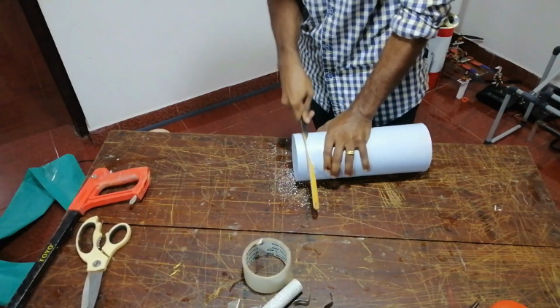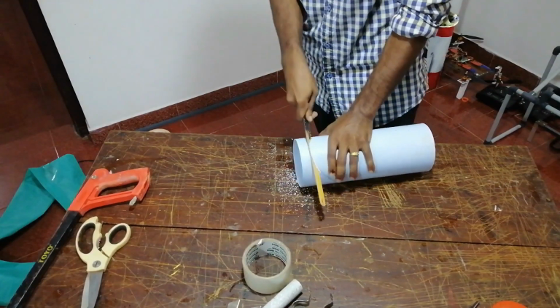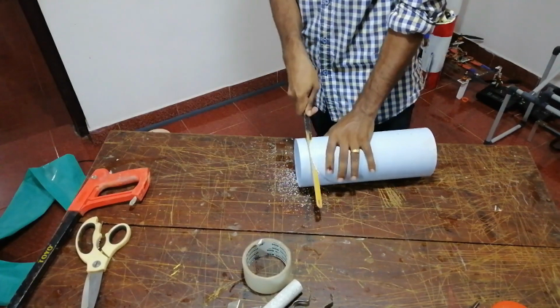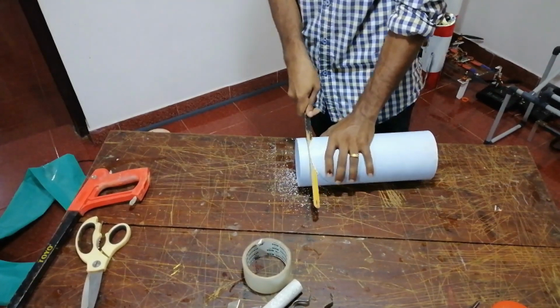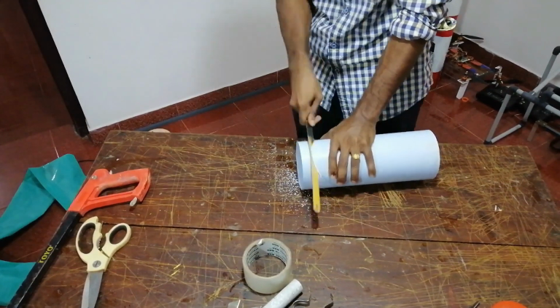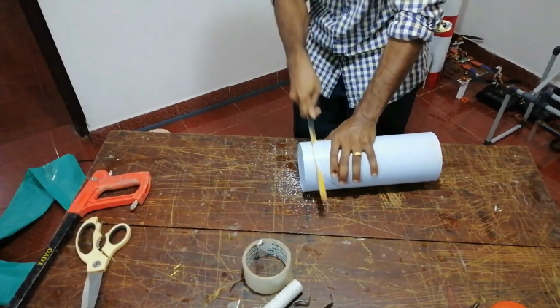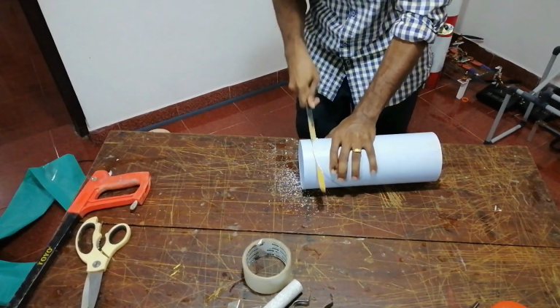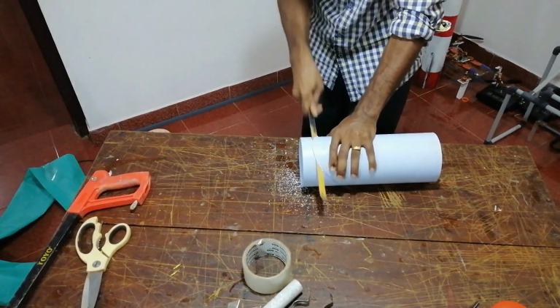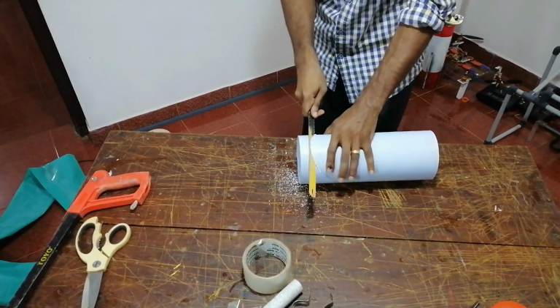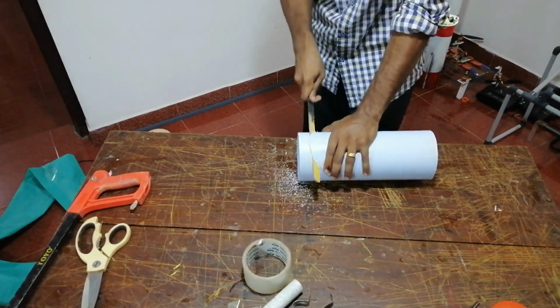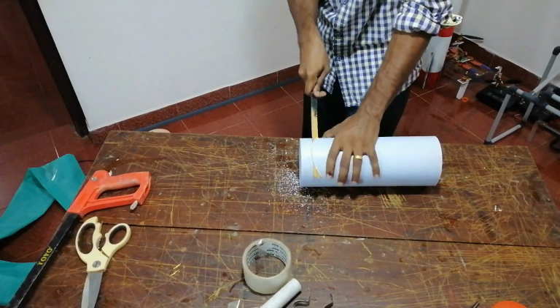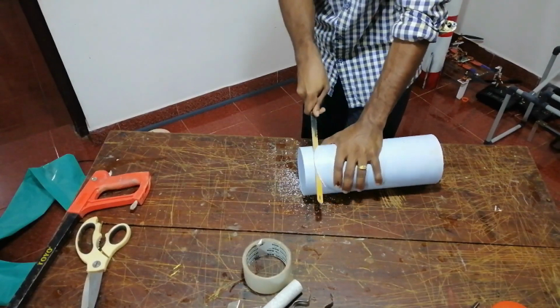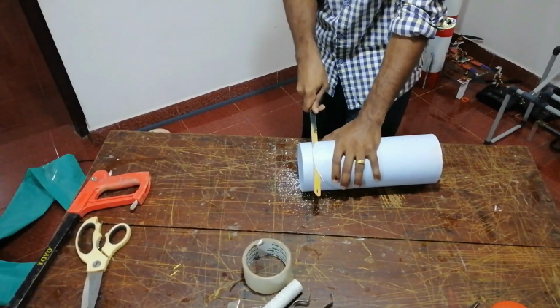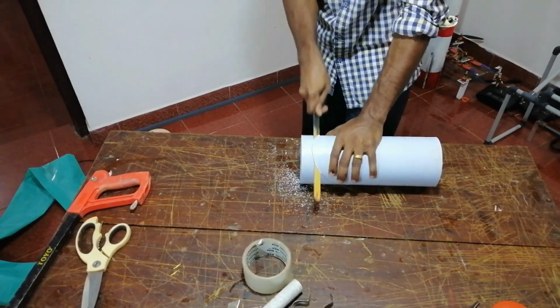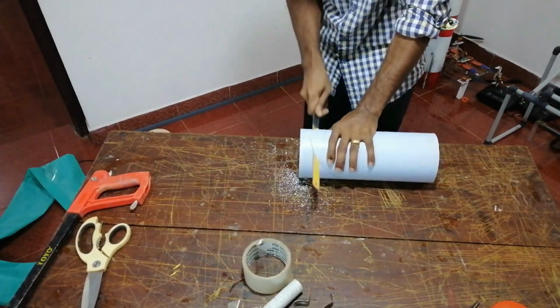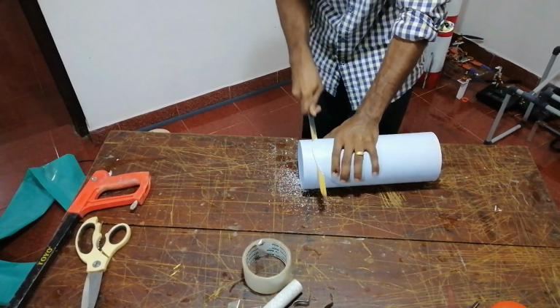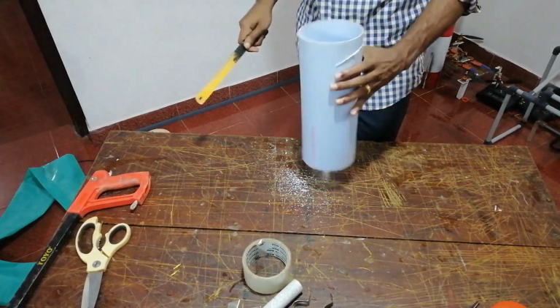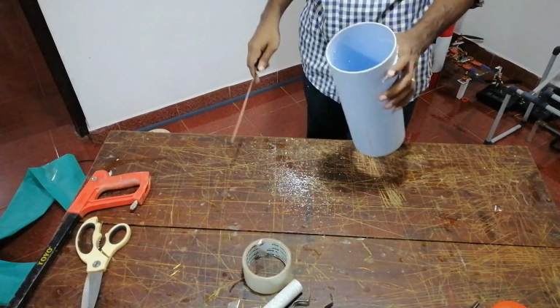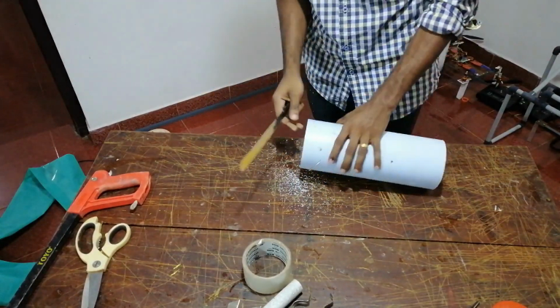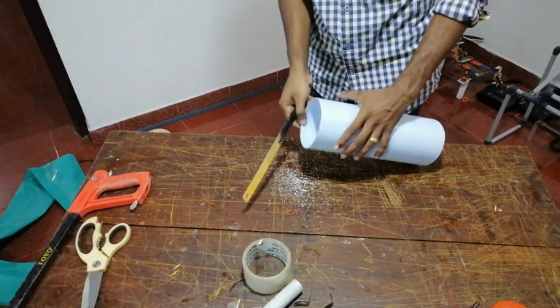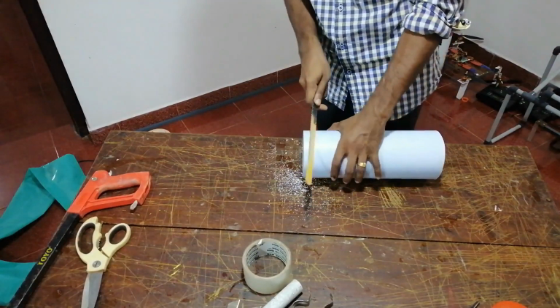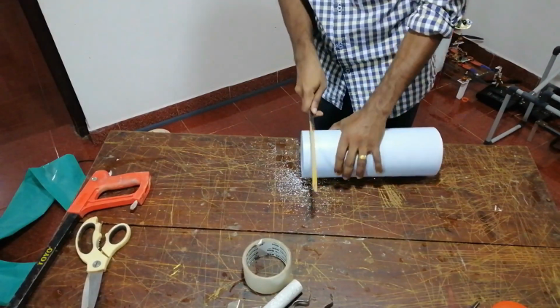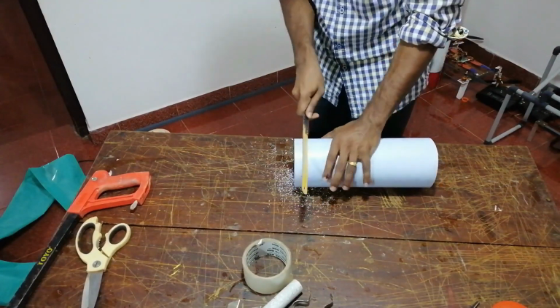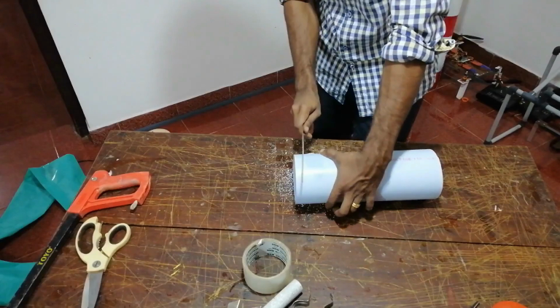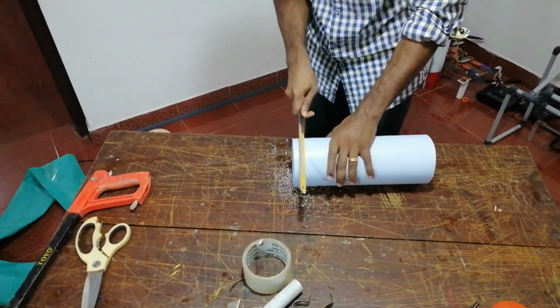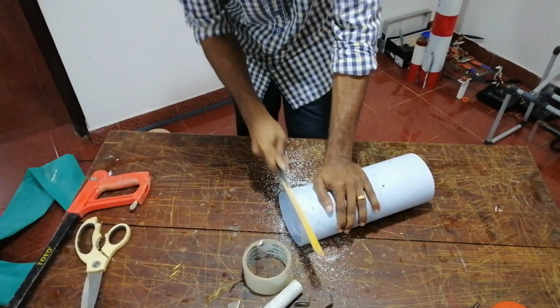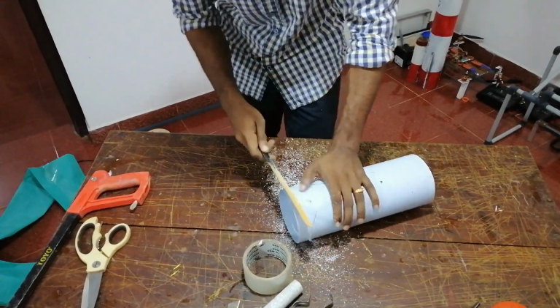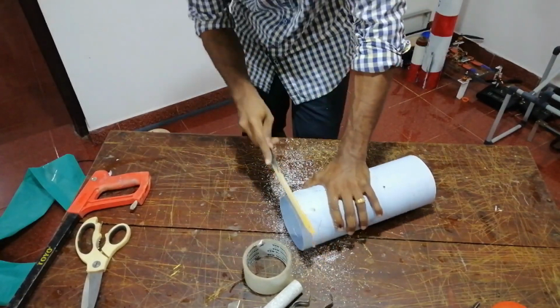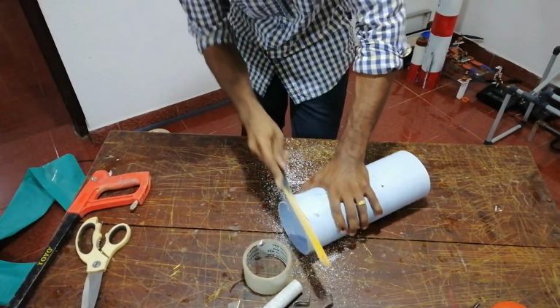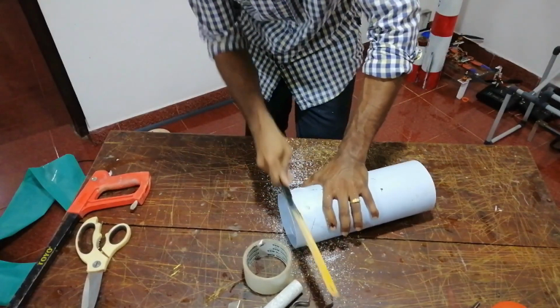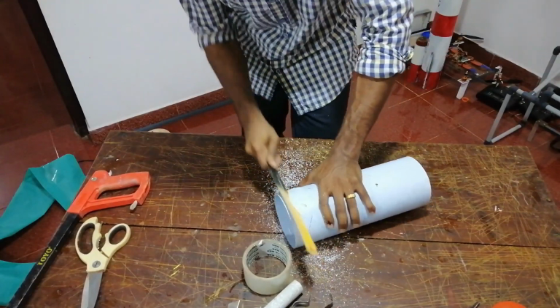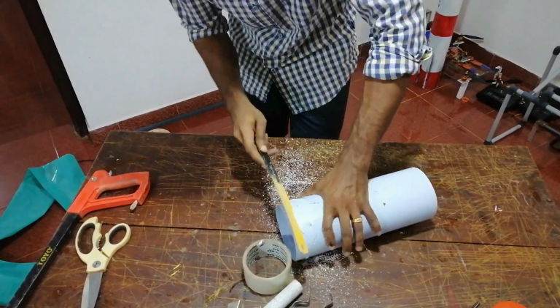This is a plastic sheet. We are going to use a PVC pipe, and we are going to use 4 blades.